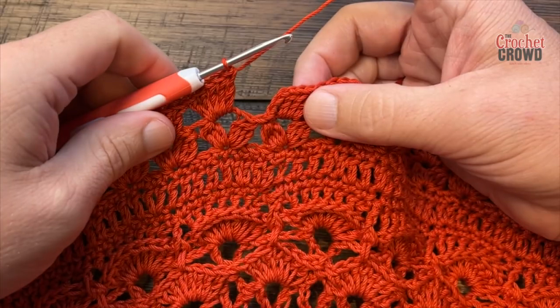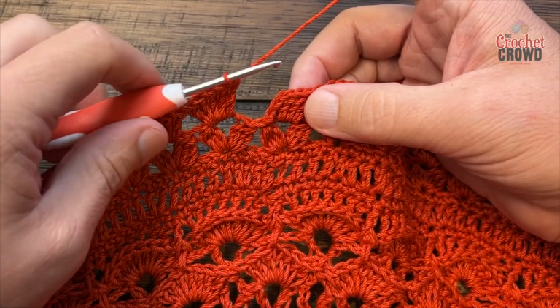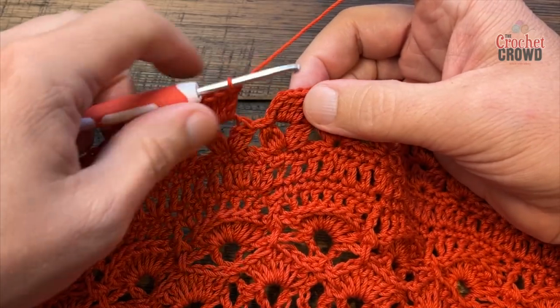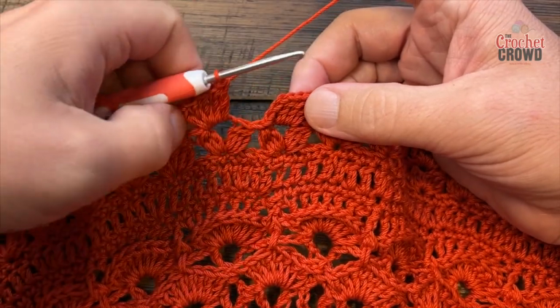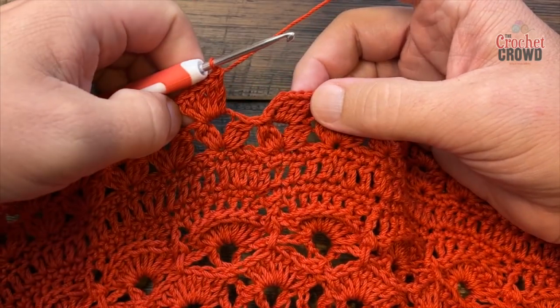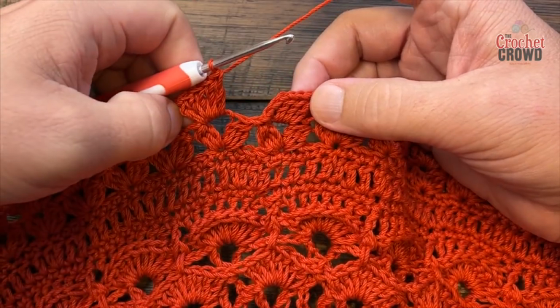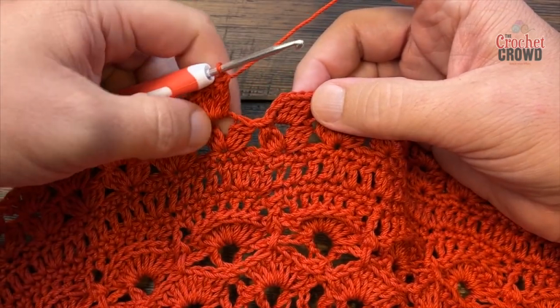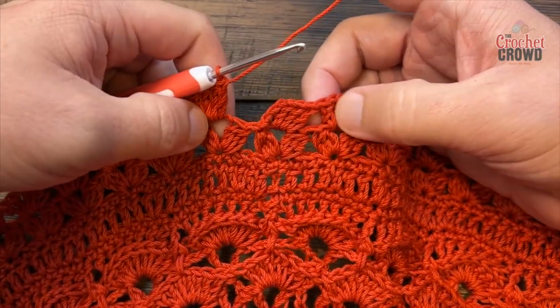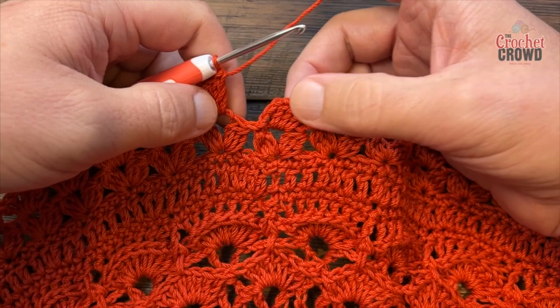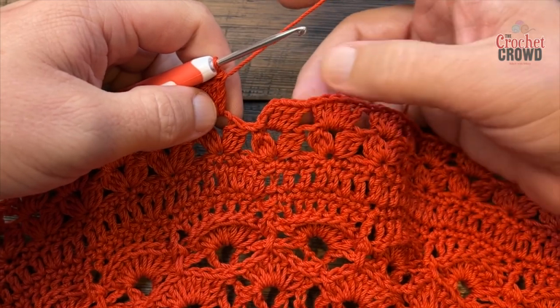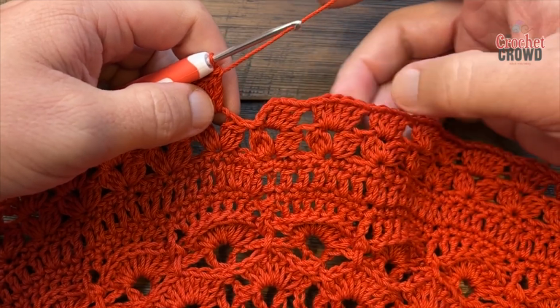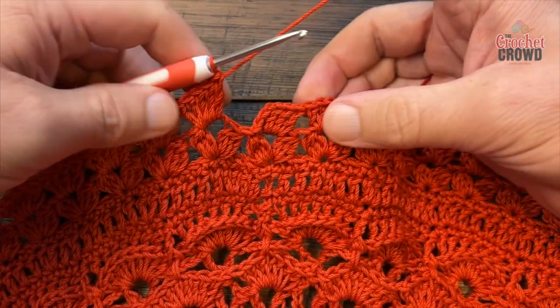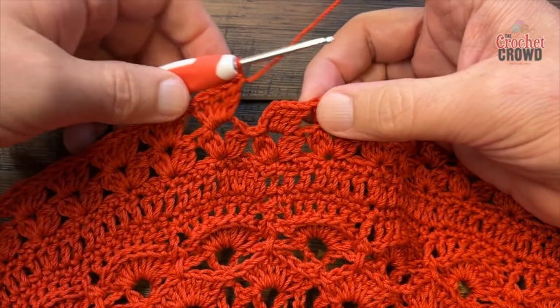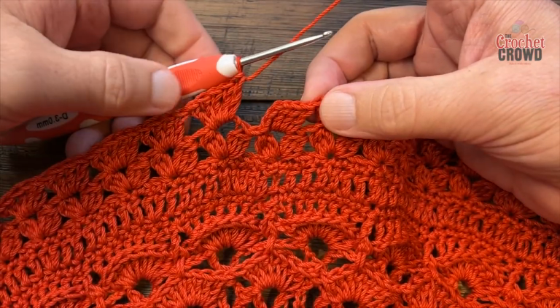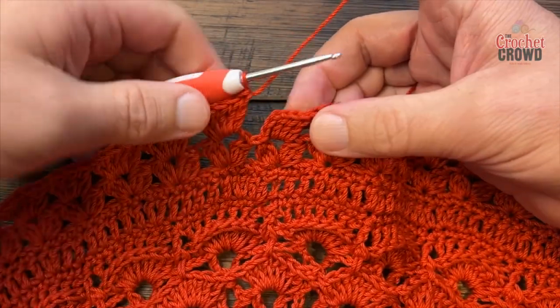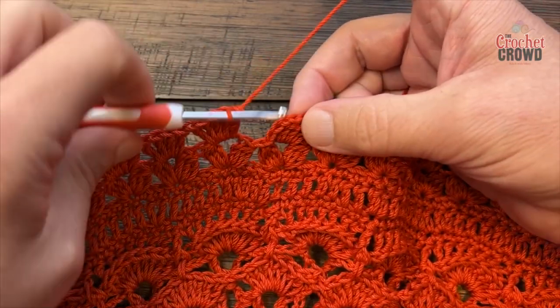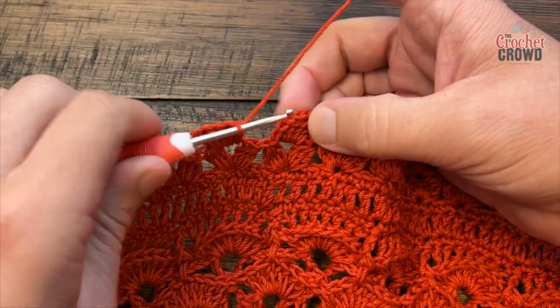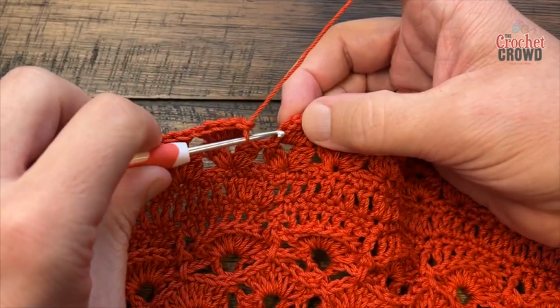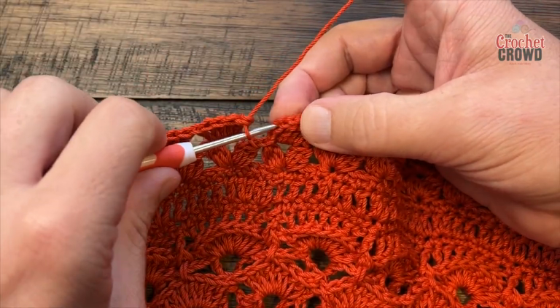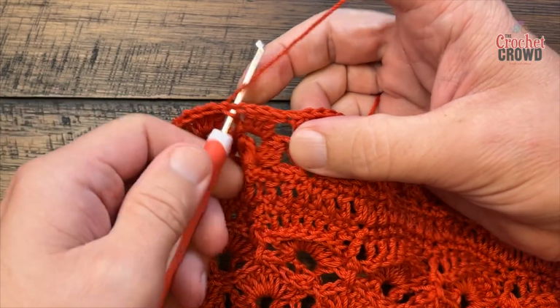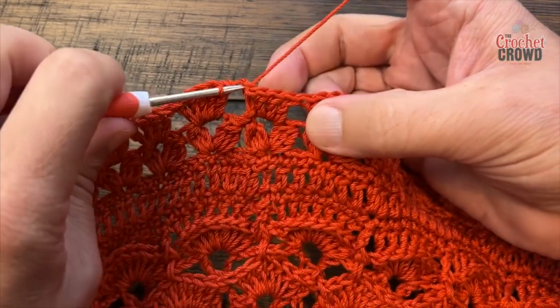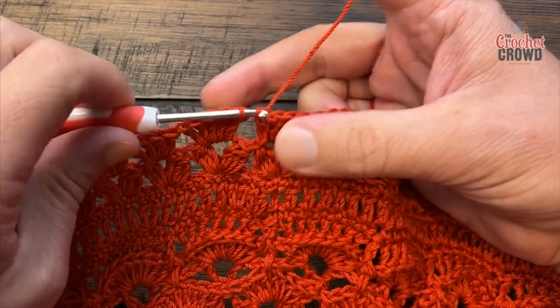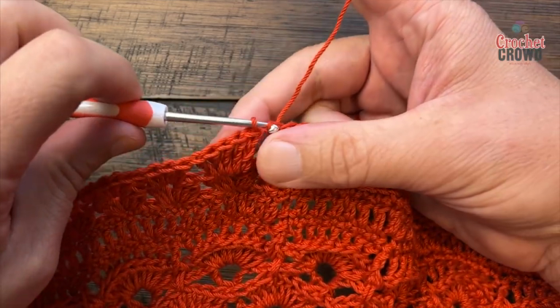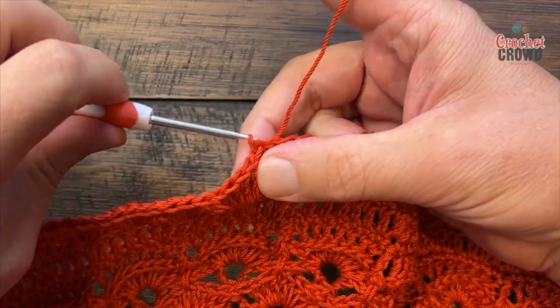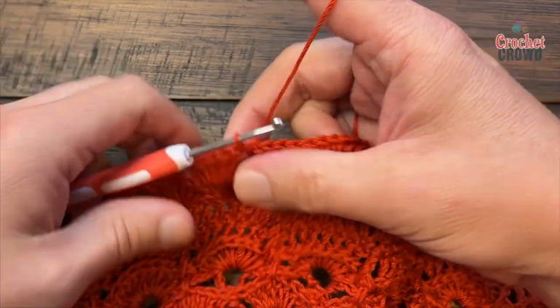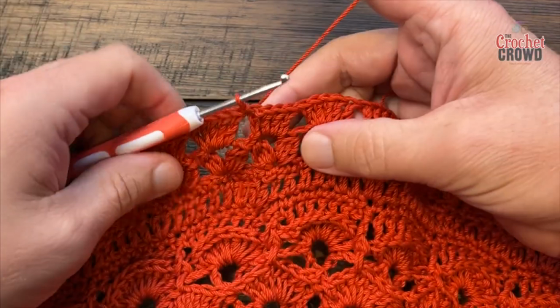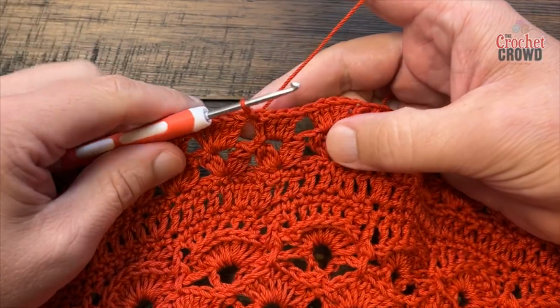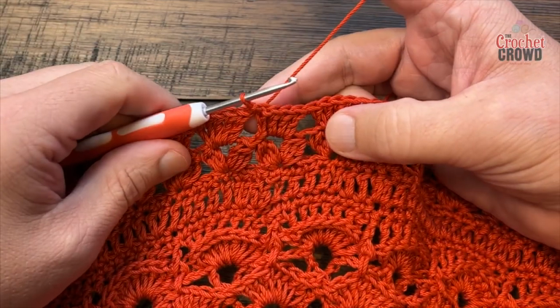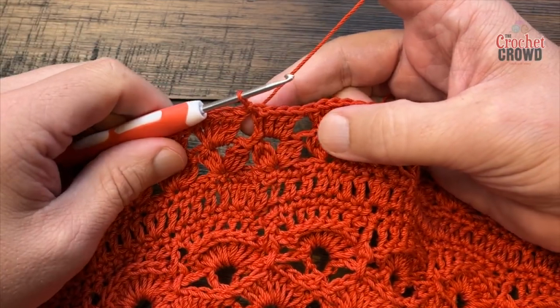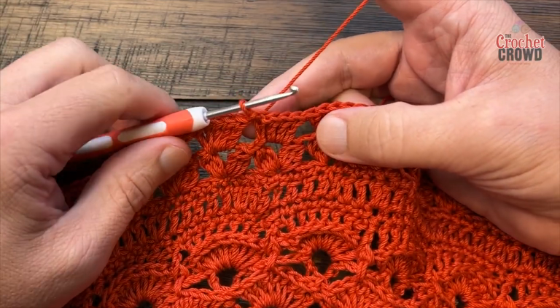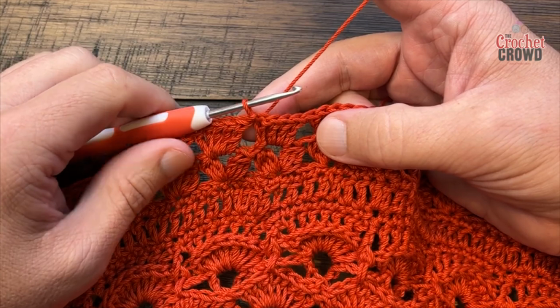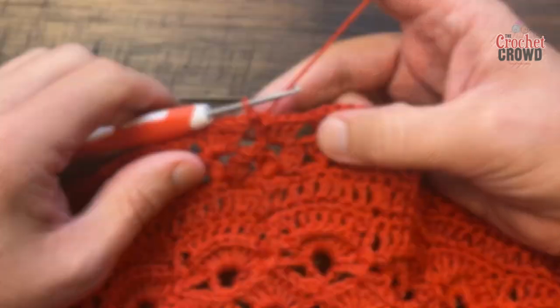Coming around to round thirty-five: five double crochets in the last space, going four, five, four, five all the way around so the last space has five. Slip stitch to the top of the beginning chain three and let's move on to the second-last round.